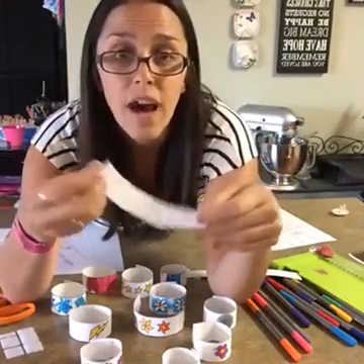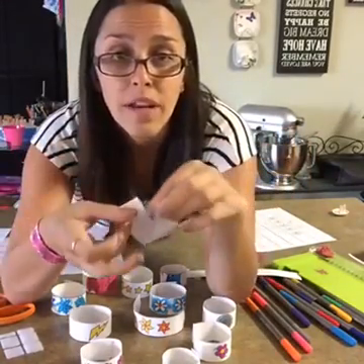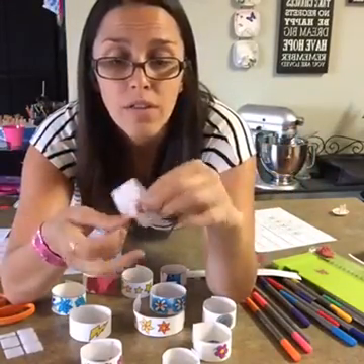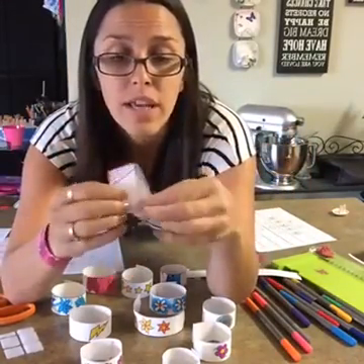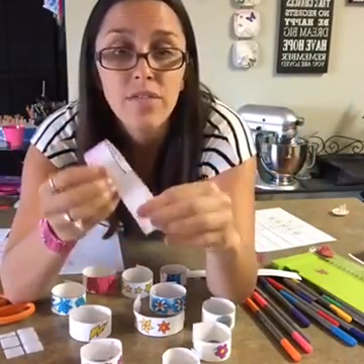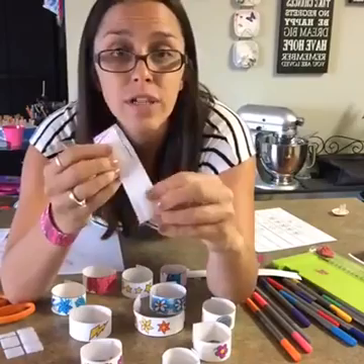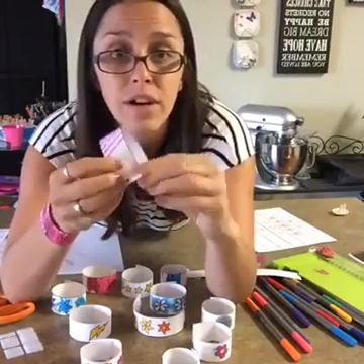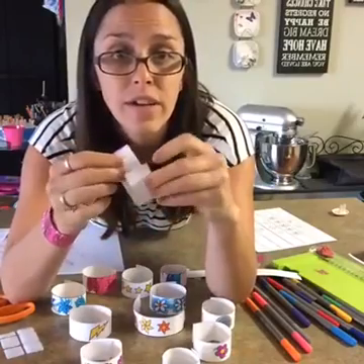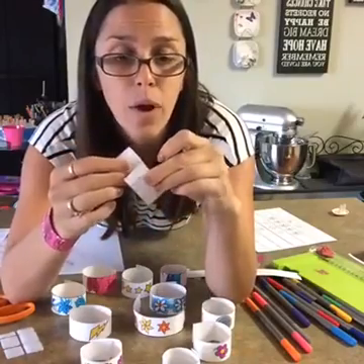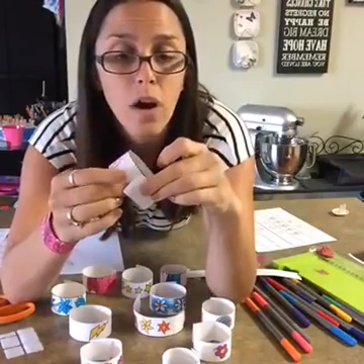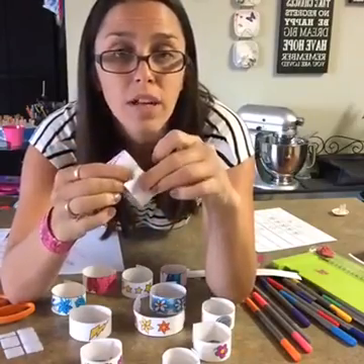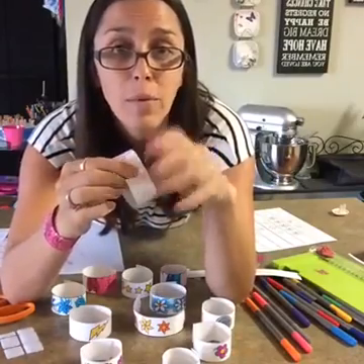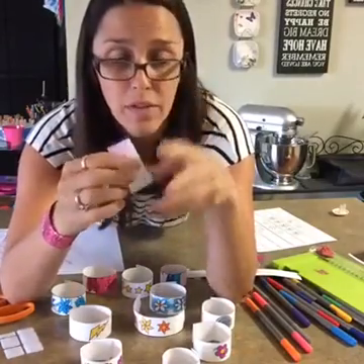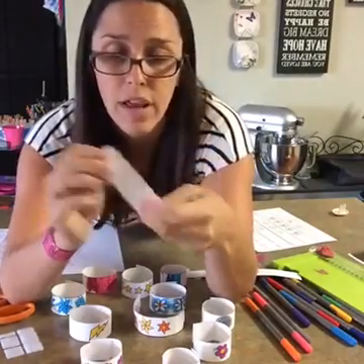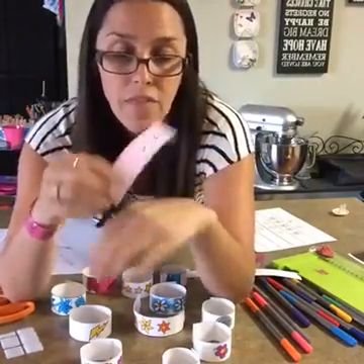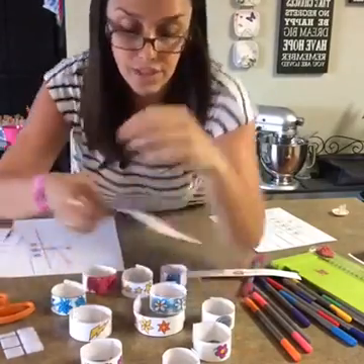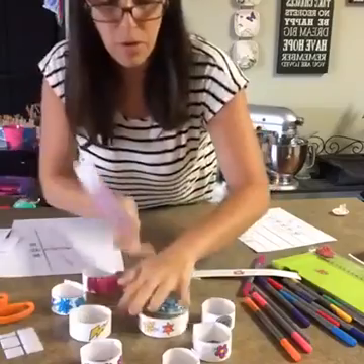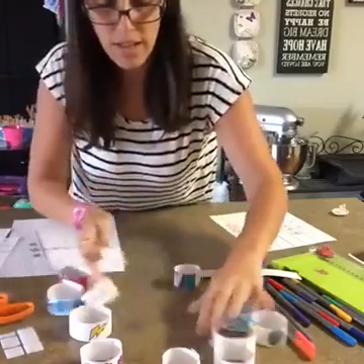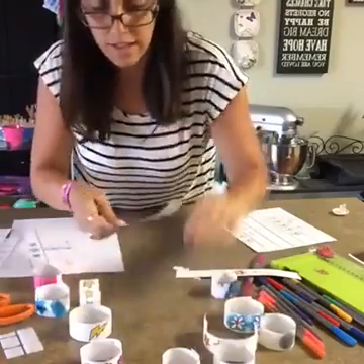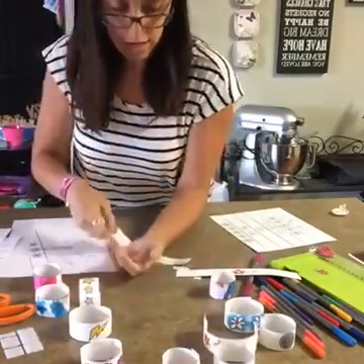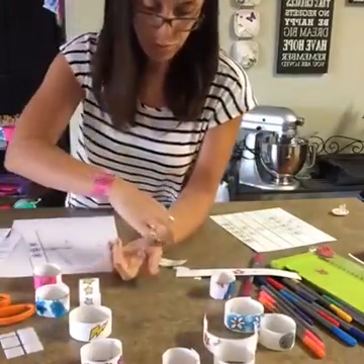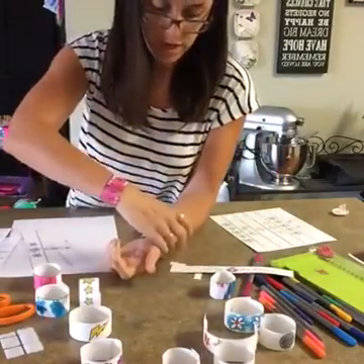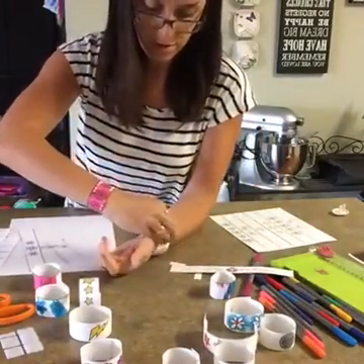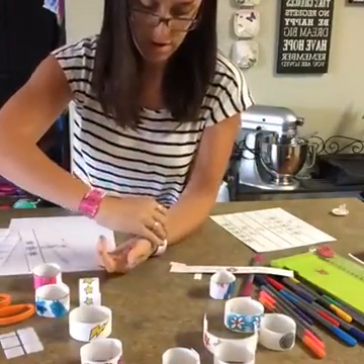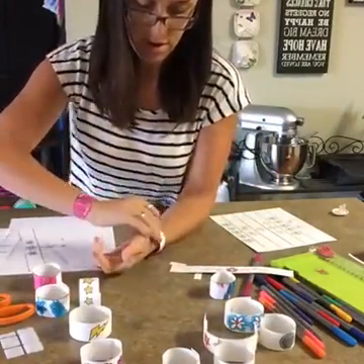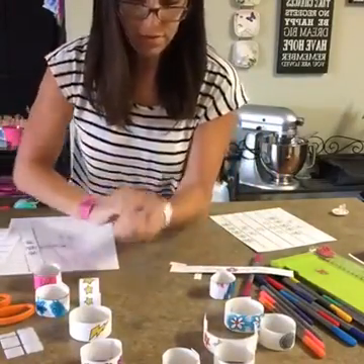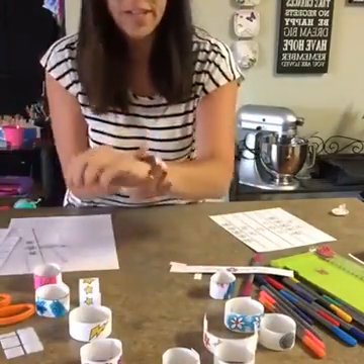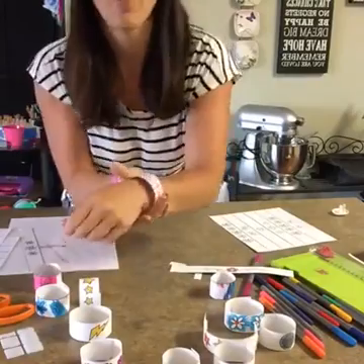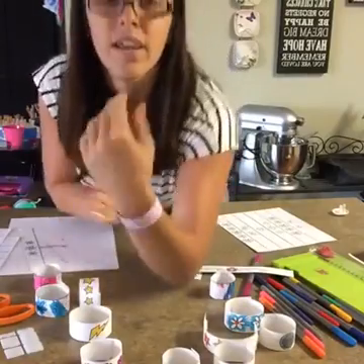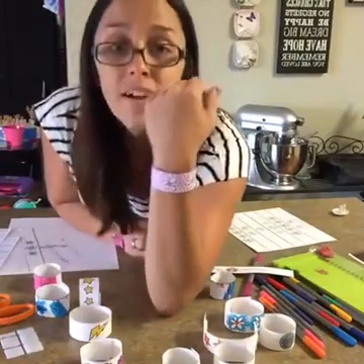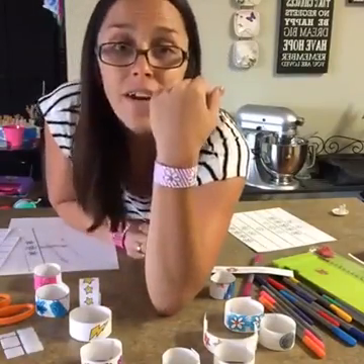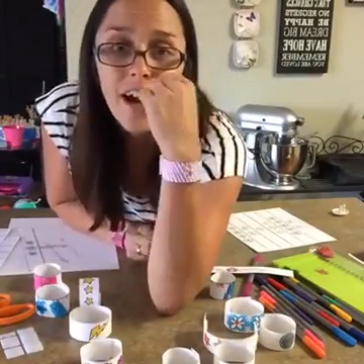That way when it goes on their skin — see, if the scratchy was here and it doesn't quite completely overlap, it will be rubbing on their skin. And then they just simply go on like that. I need a little table because I'm one-handed here to put it on, but they're very easy to put on. There we go — and take off.